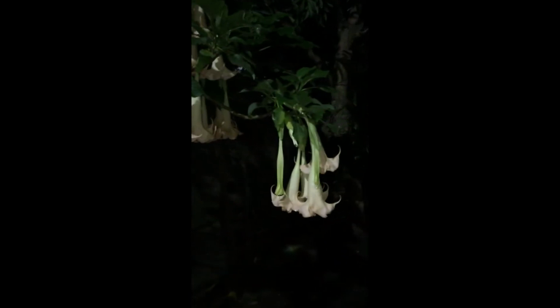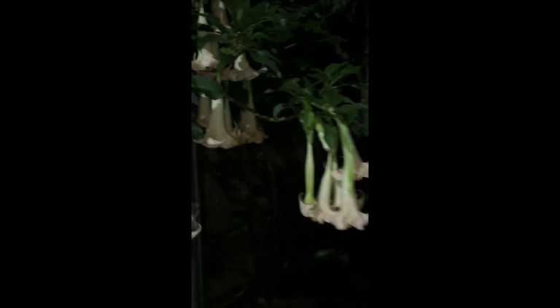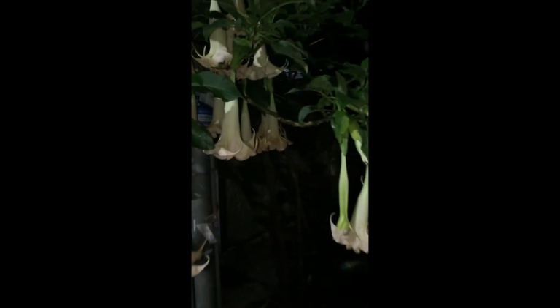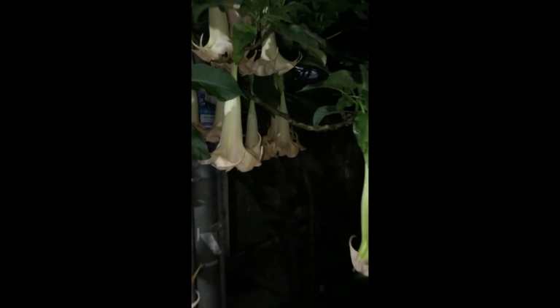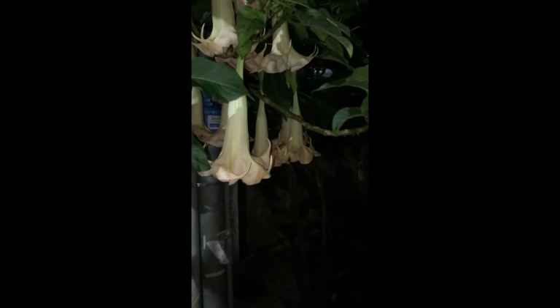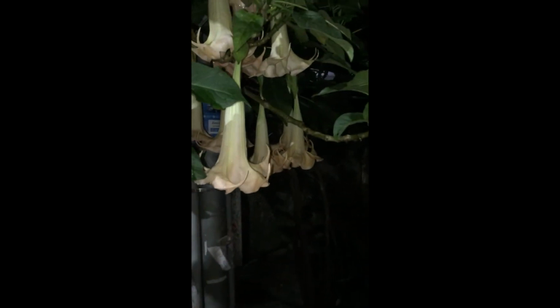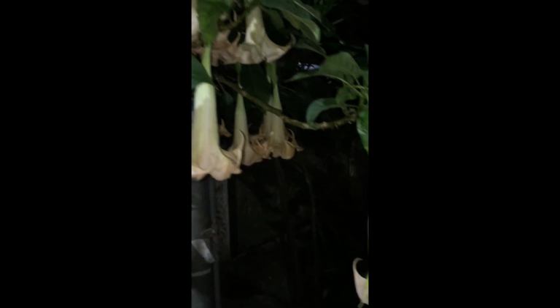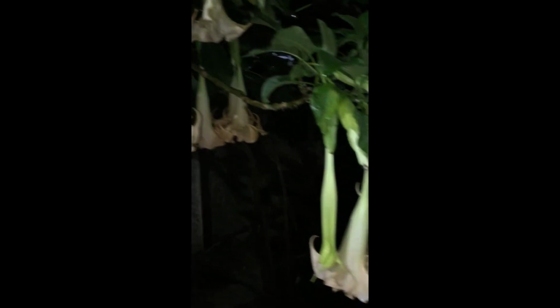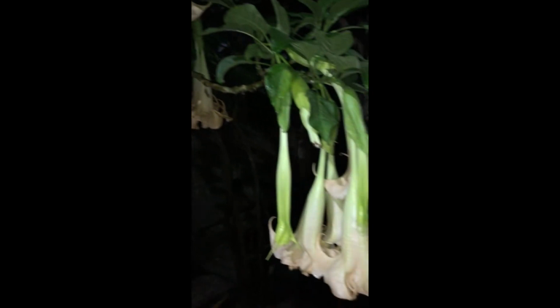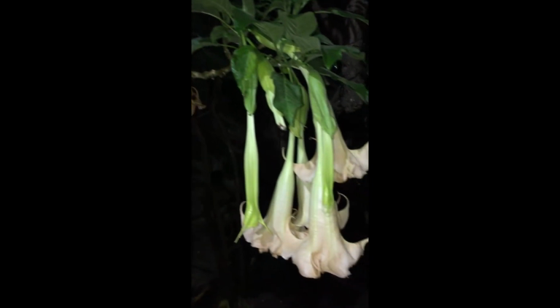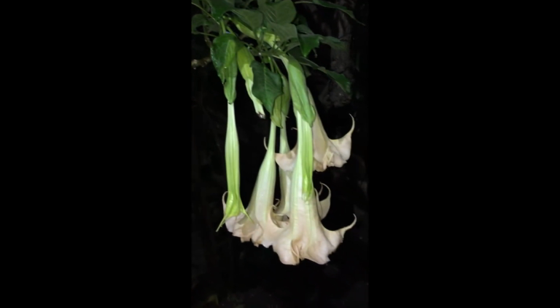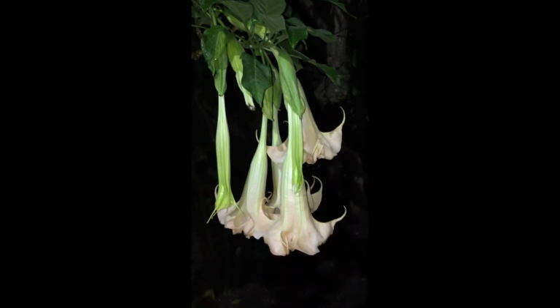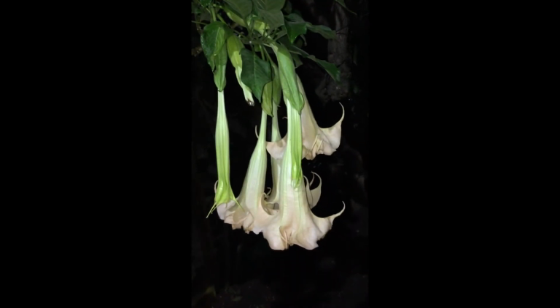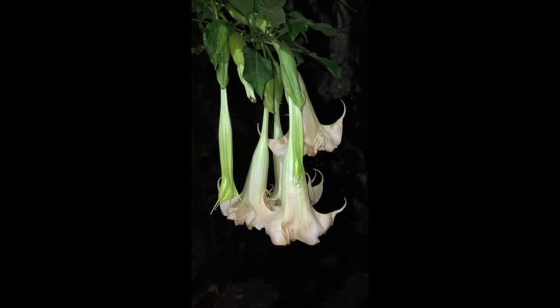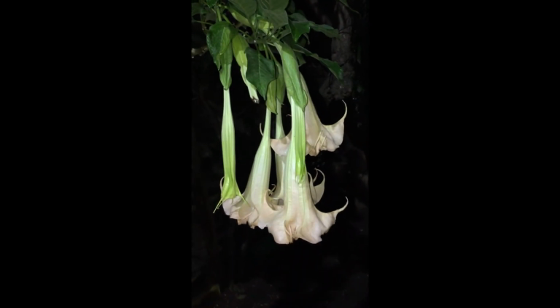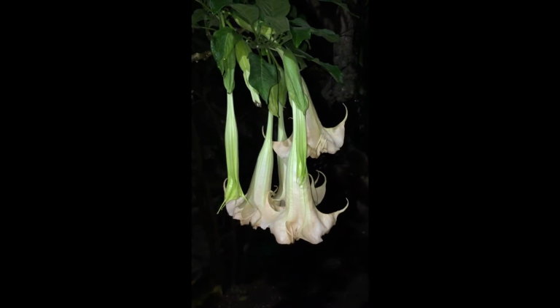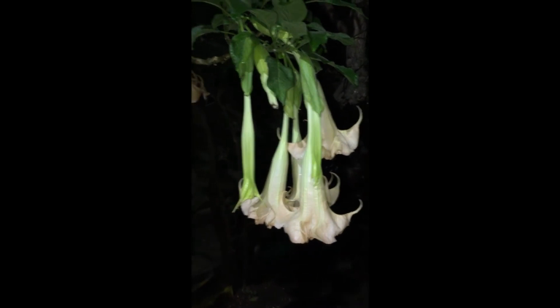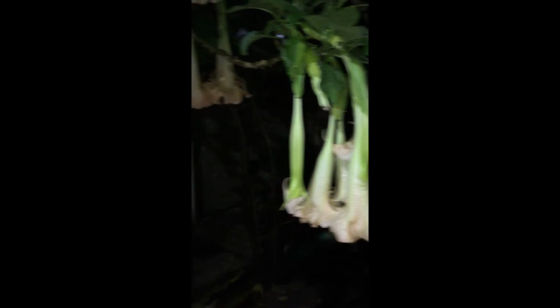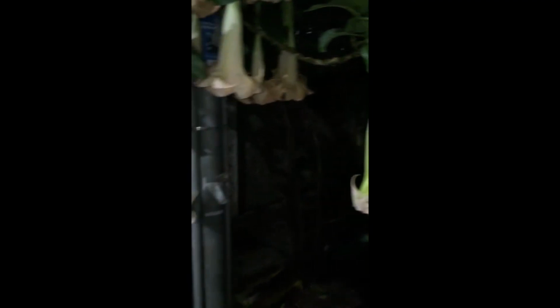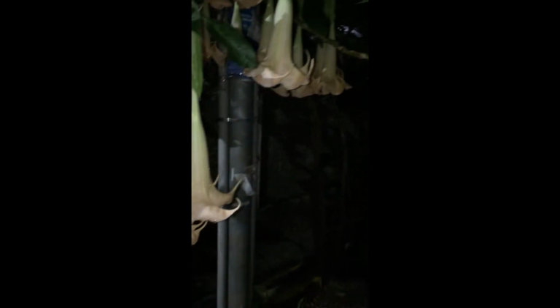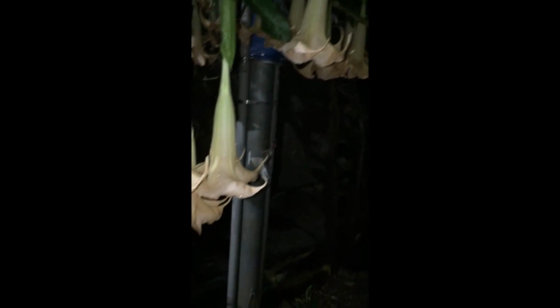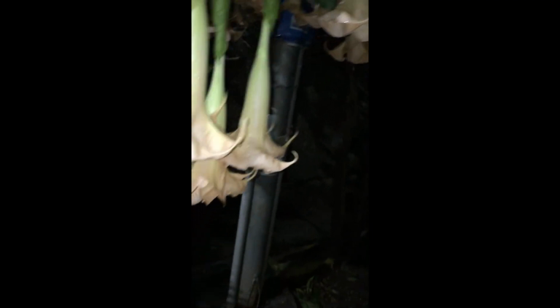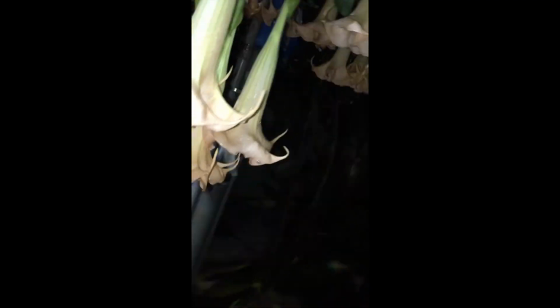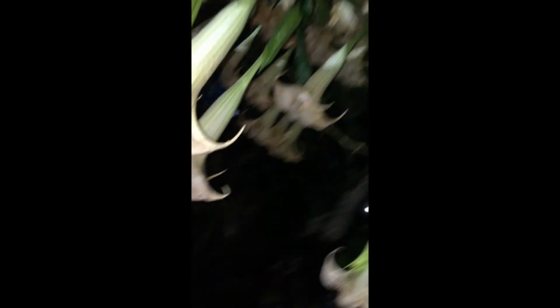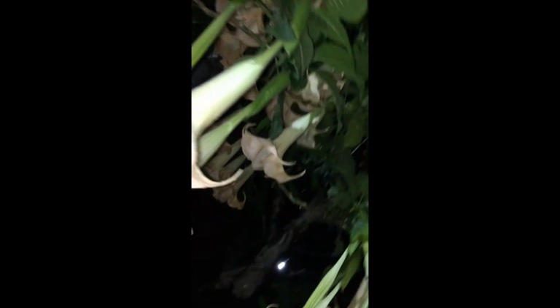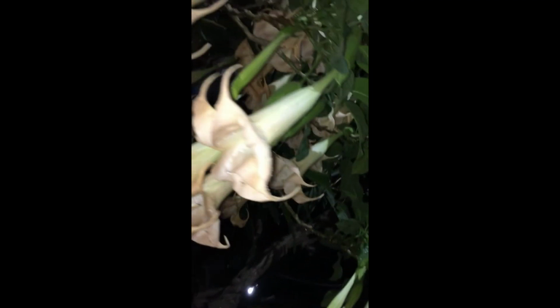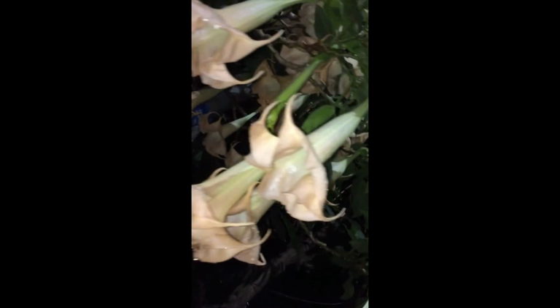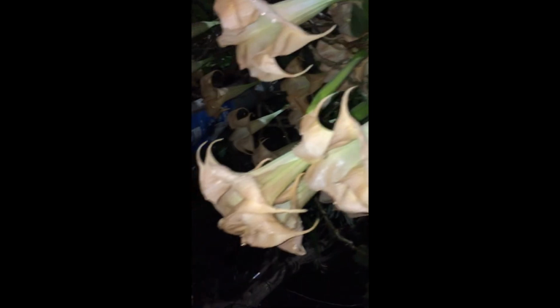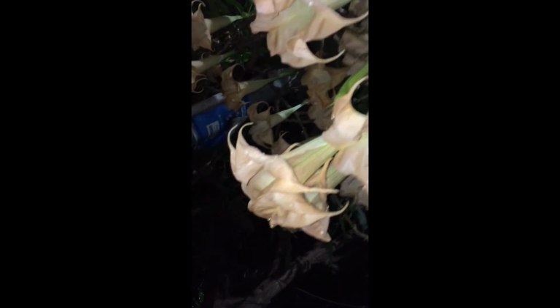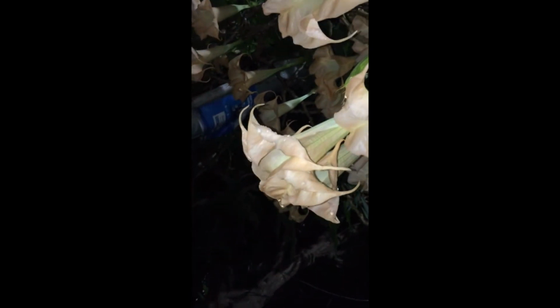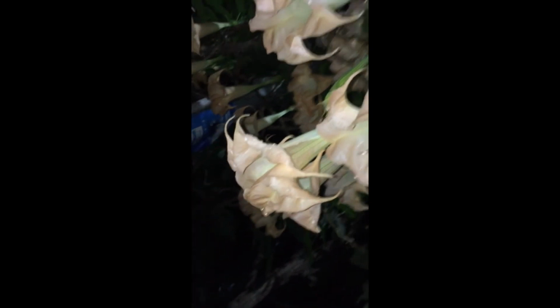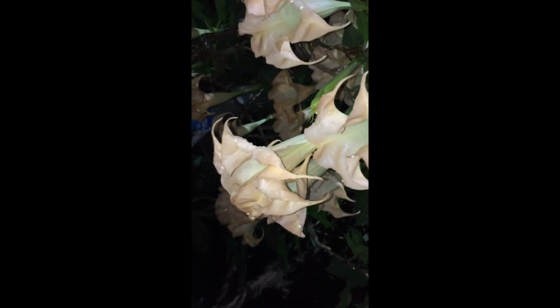So this is the Angel's Trumpet — an absolutely beautiful, gorgeous flowering plant. I hope you liked this video. If you did, please hit the like button, and if you're new to my channel please consider subscribing. Until then, take care, stay safe, and keep propagating.